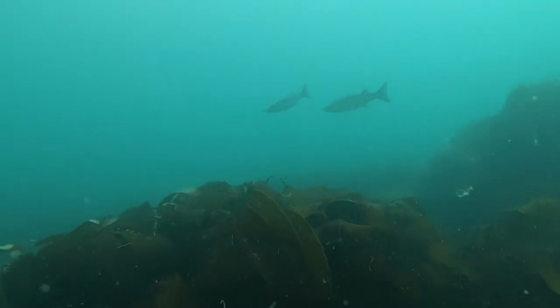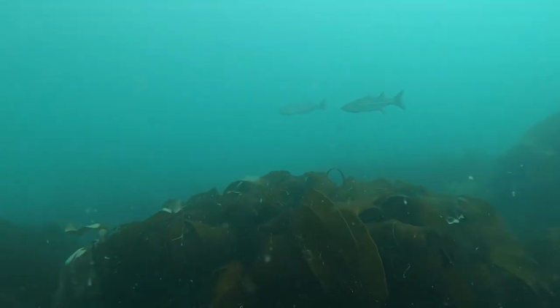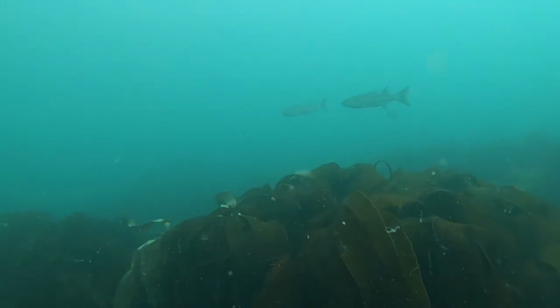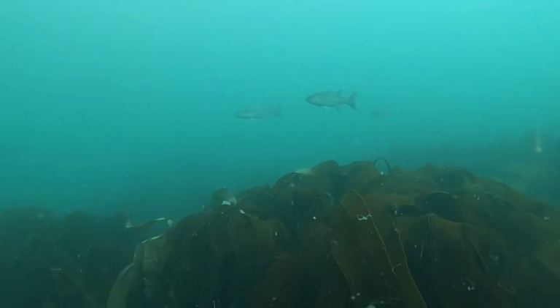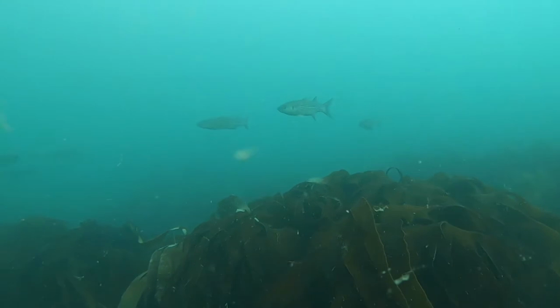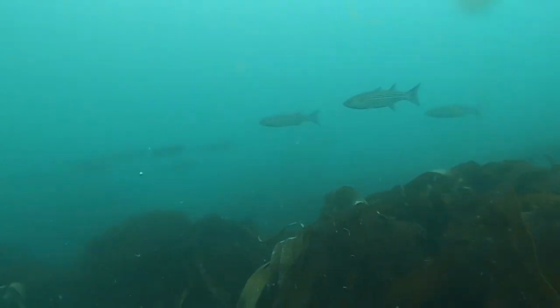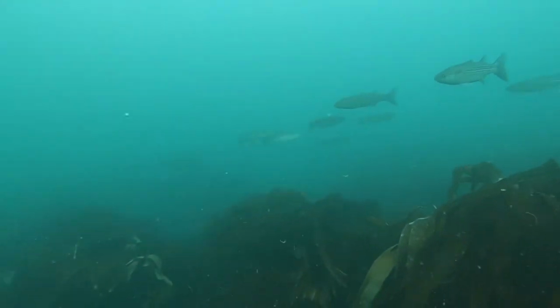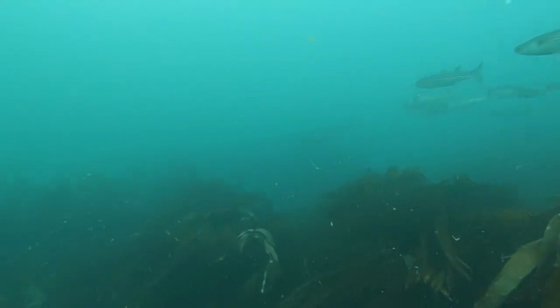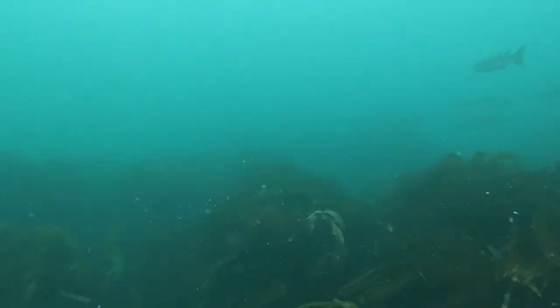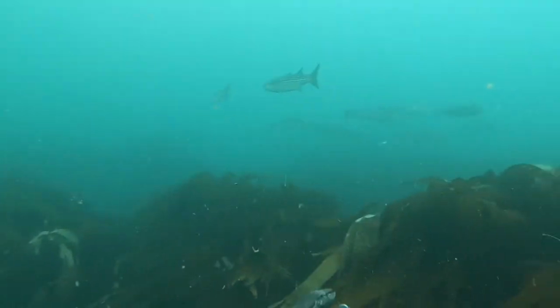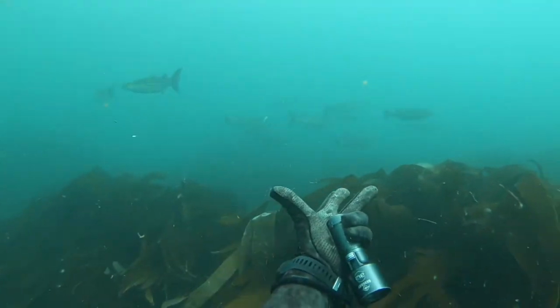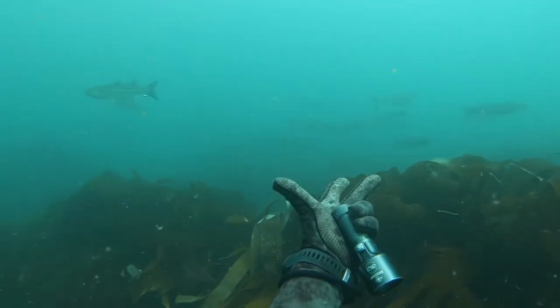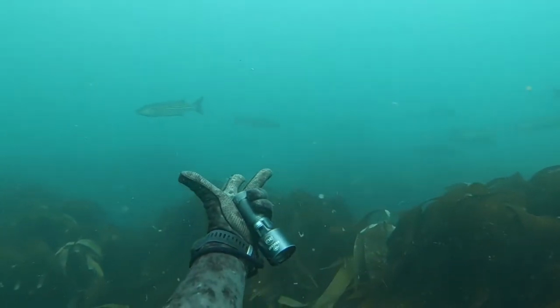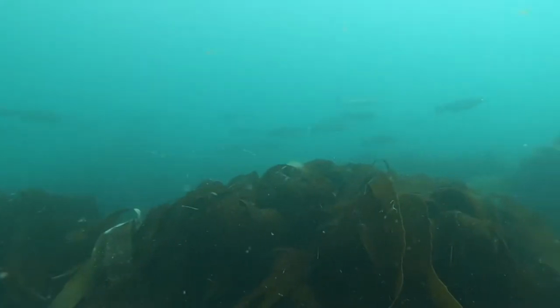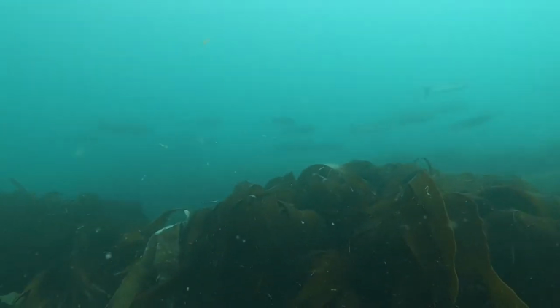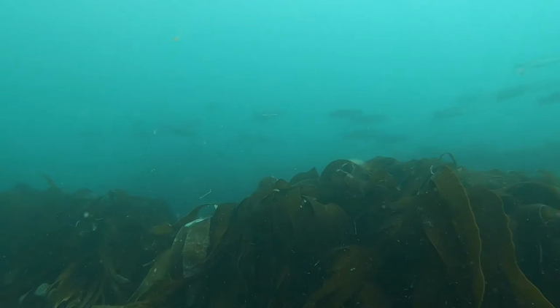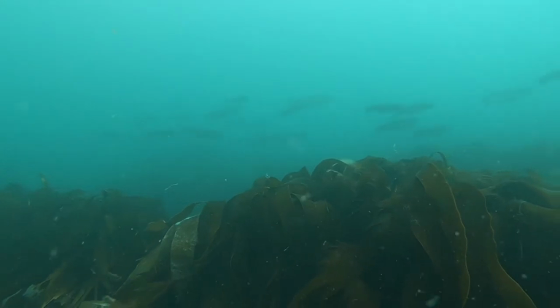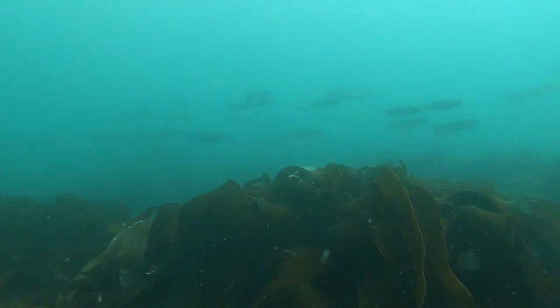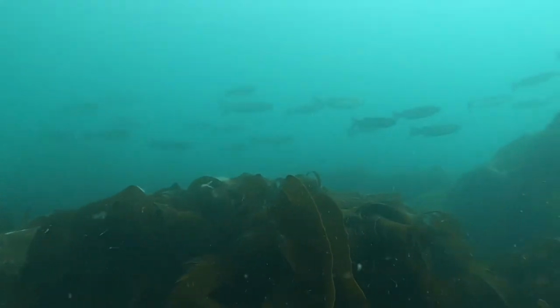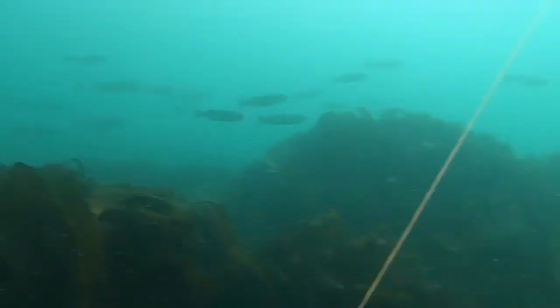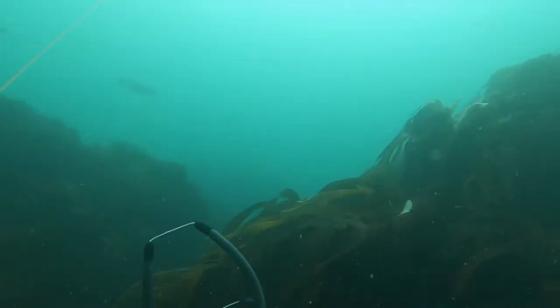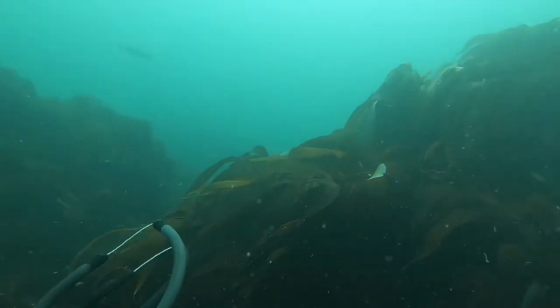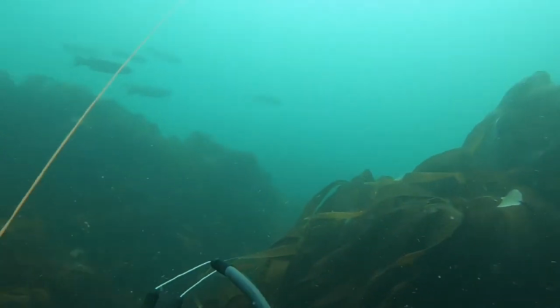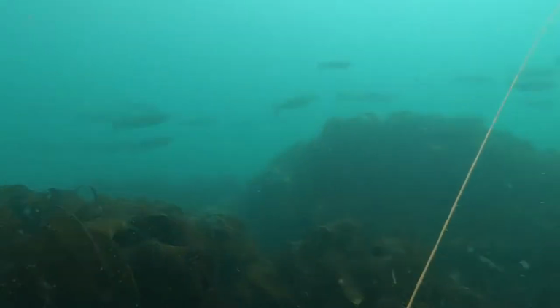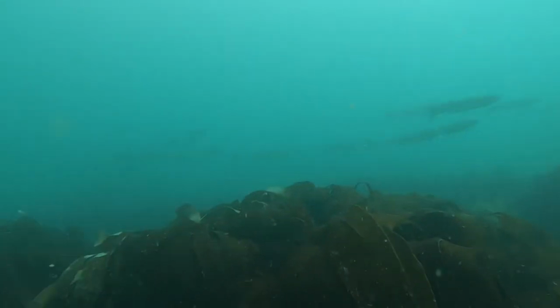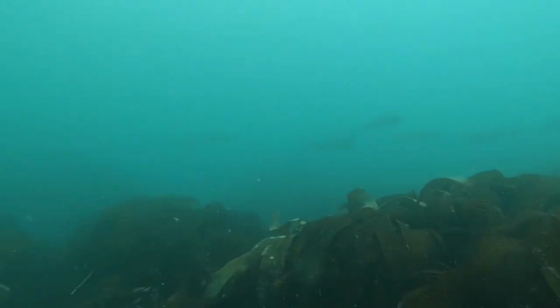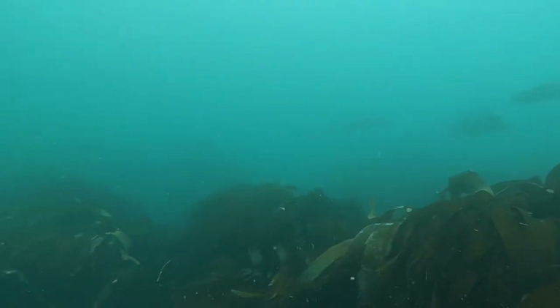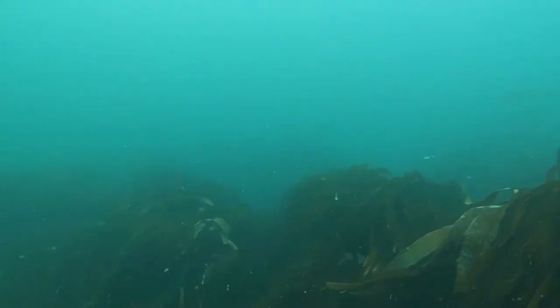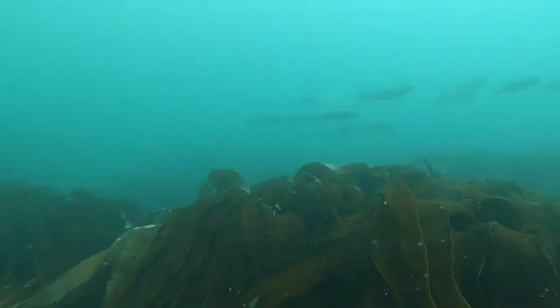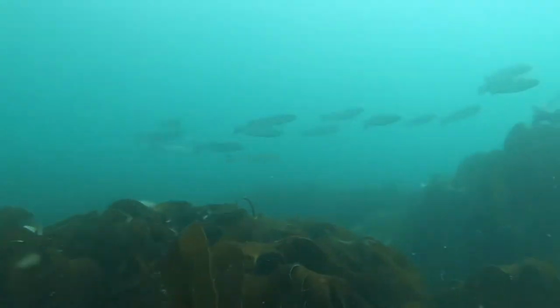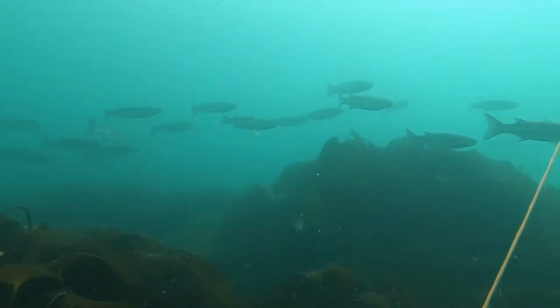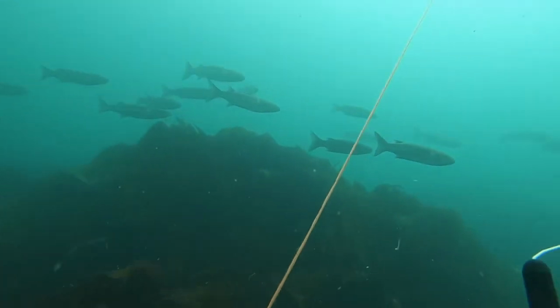What I probably should have done first is look behind me, because behind me were hundreds of mullet. I could have potentially lined up a shot on a bigger mullet, although I was very happy with the fish that I took home for dinner.